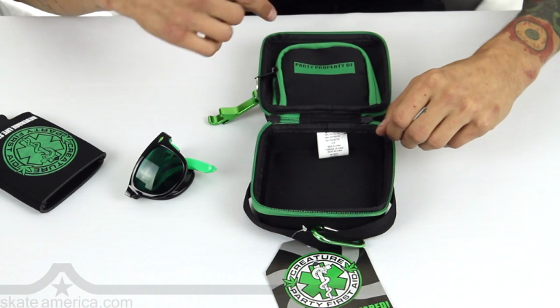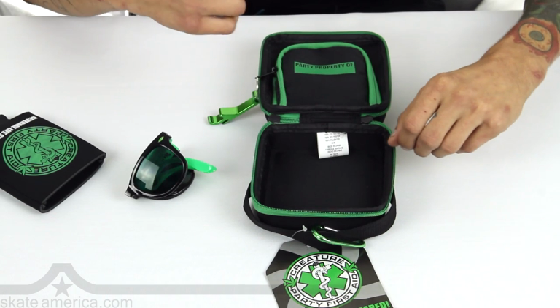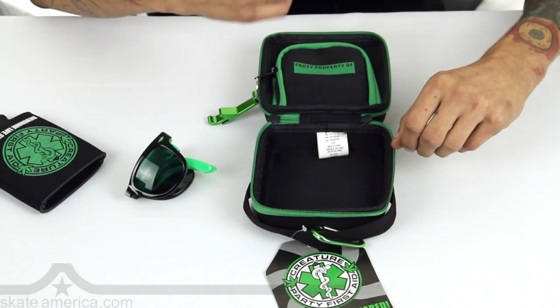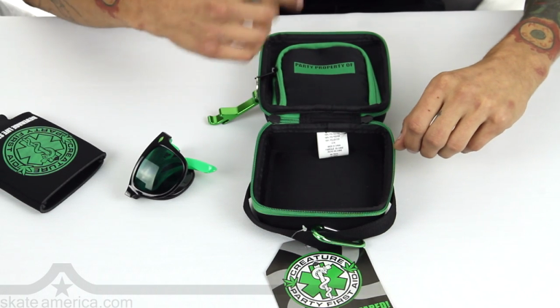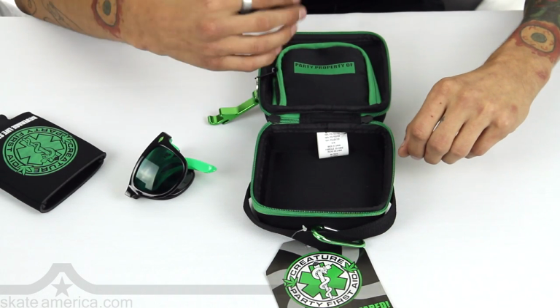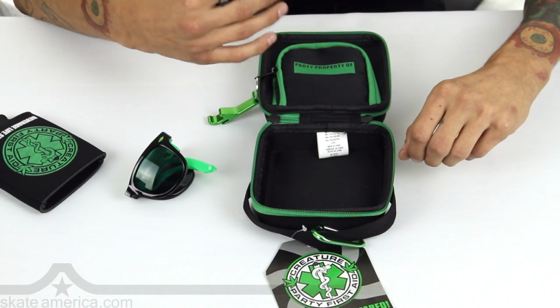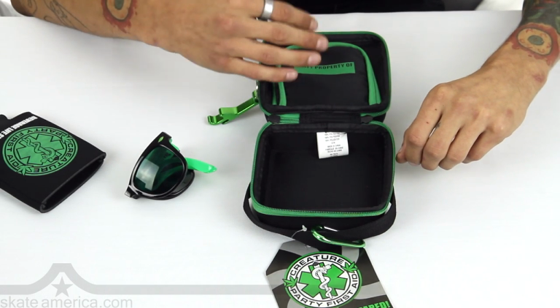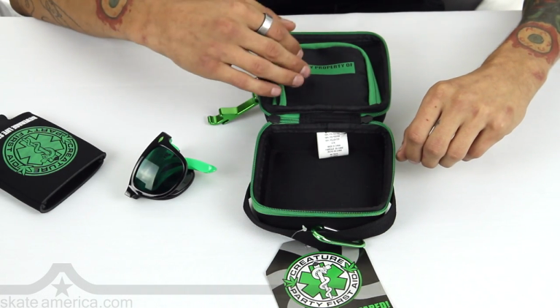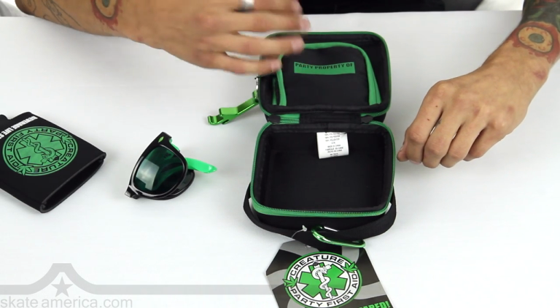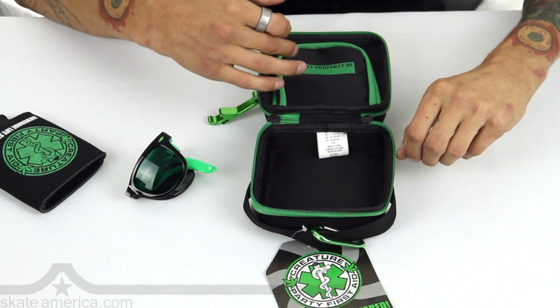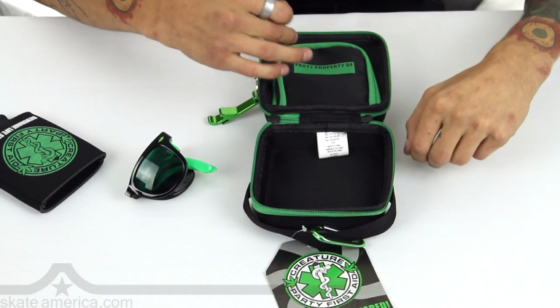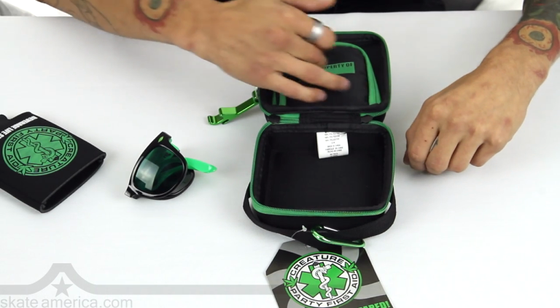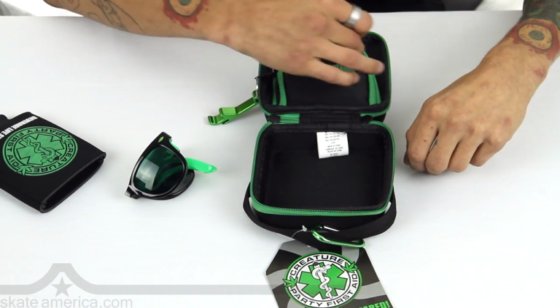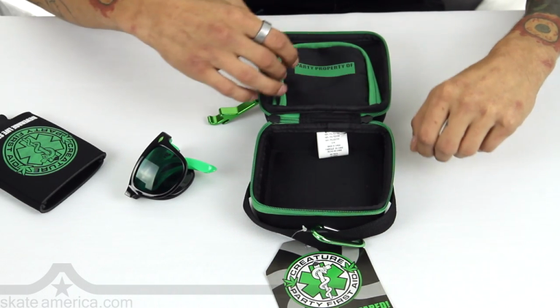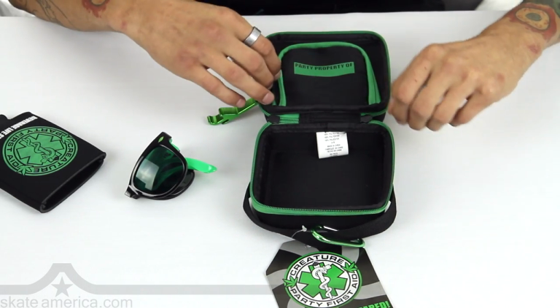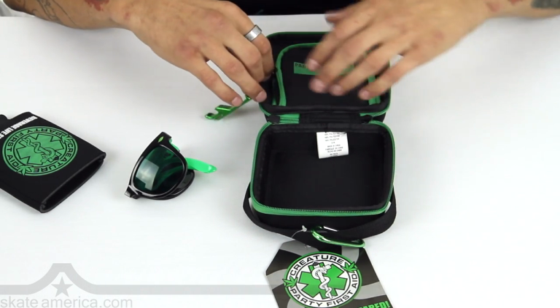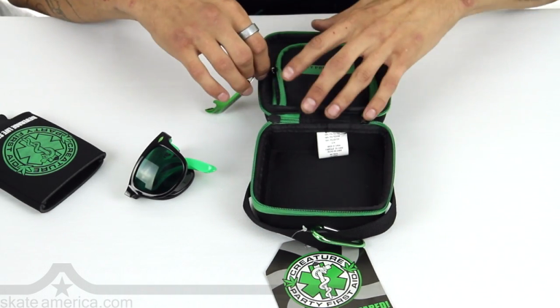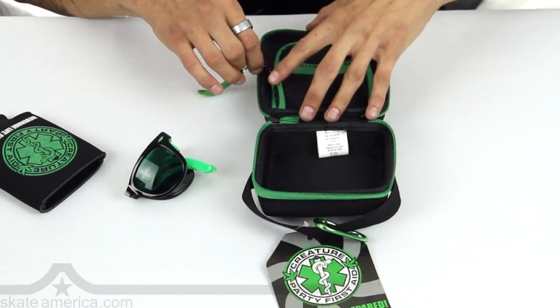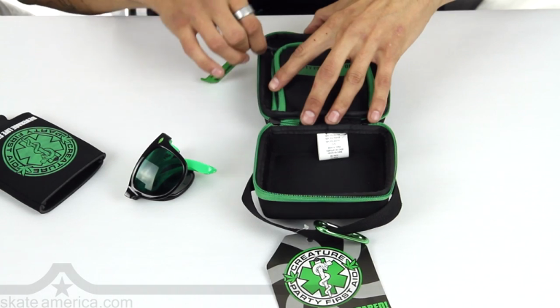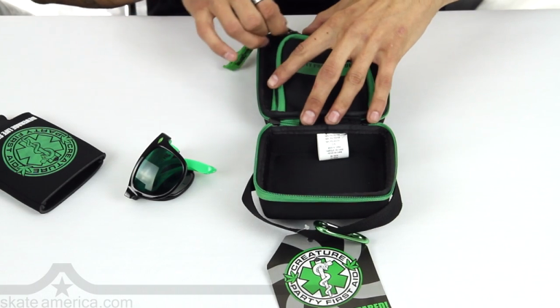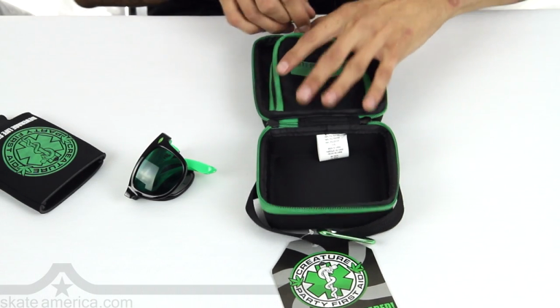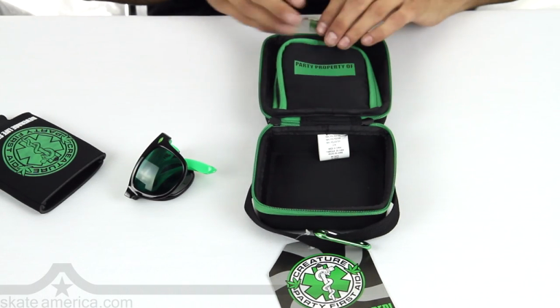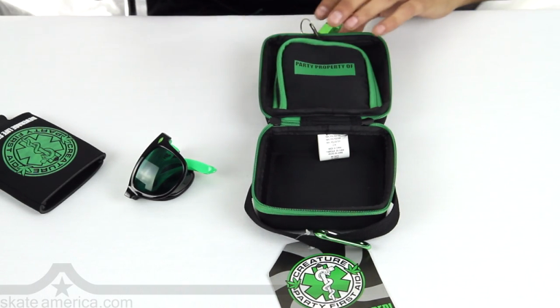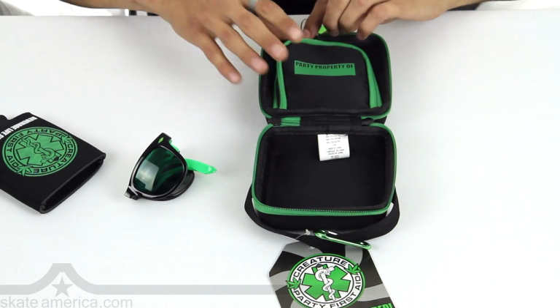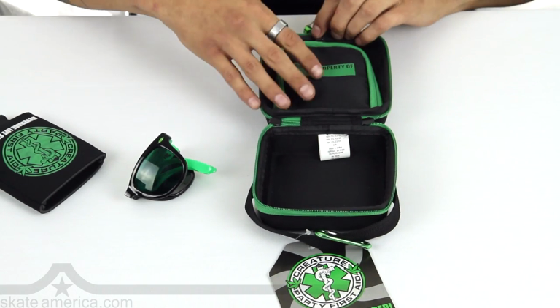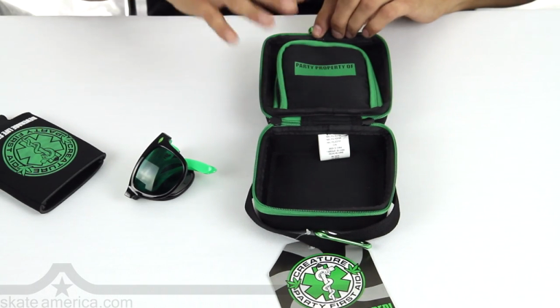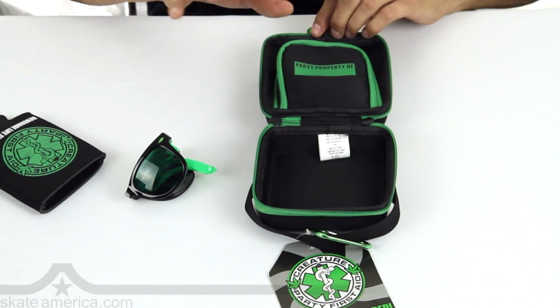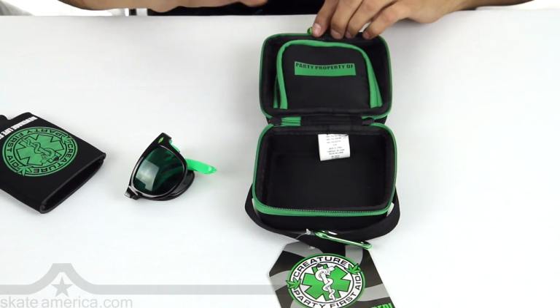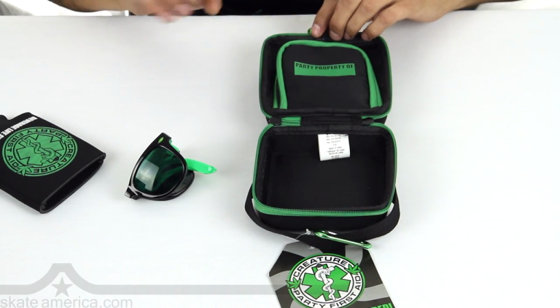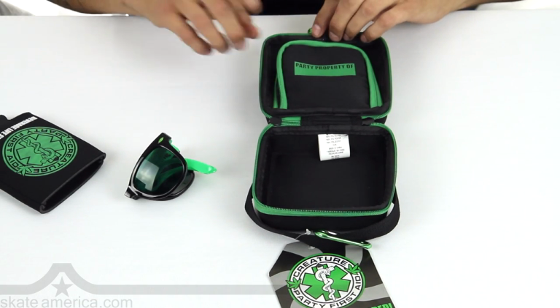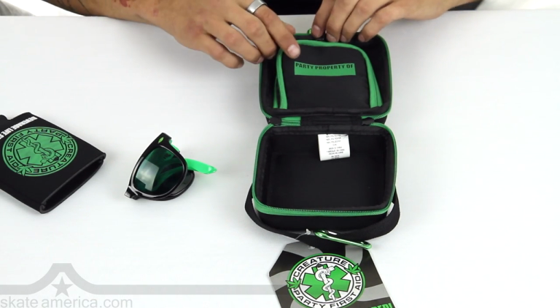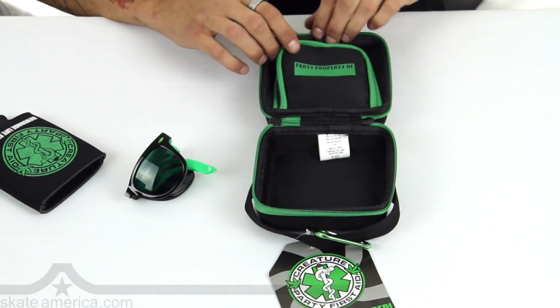It says 'Party Property of' — put your name, slap it on there, so nobody messes around. Don't want nobody to pinch your sack and go inside of it. Not cool.